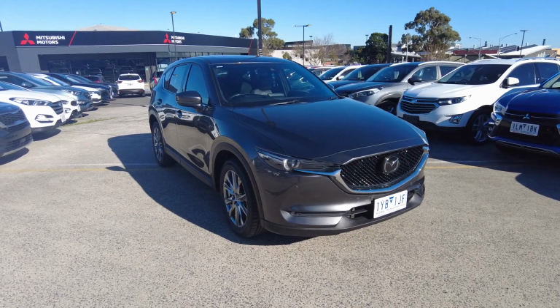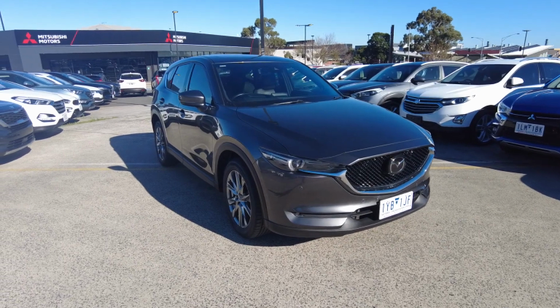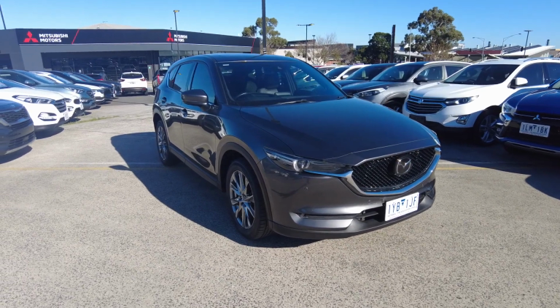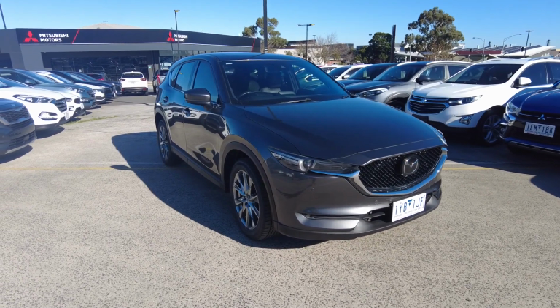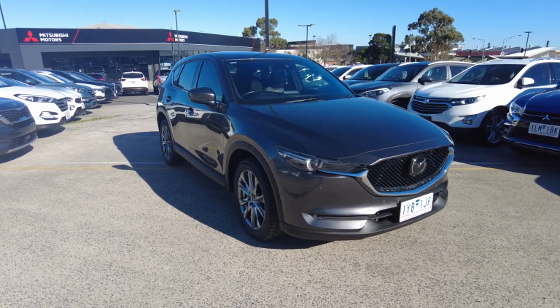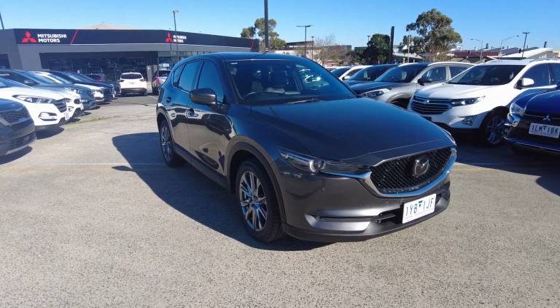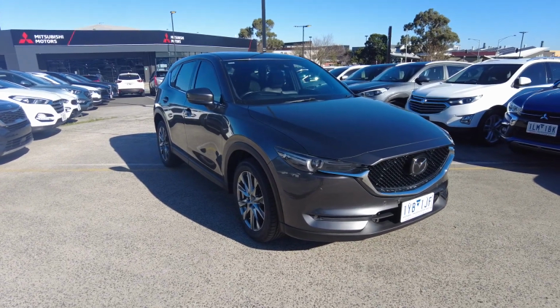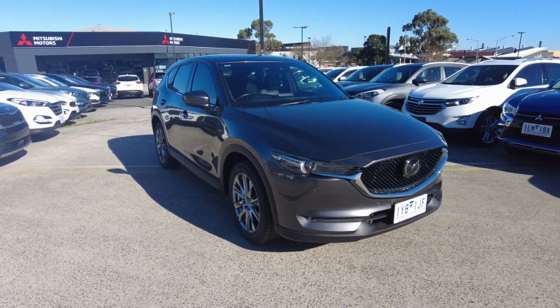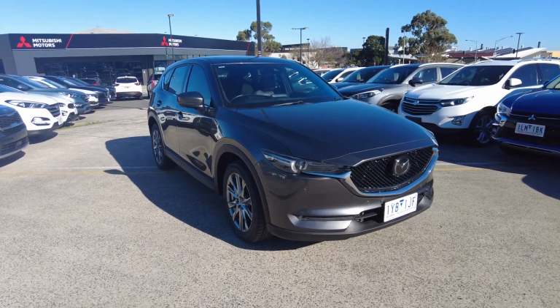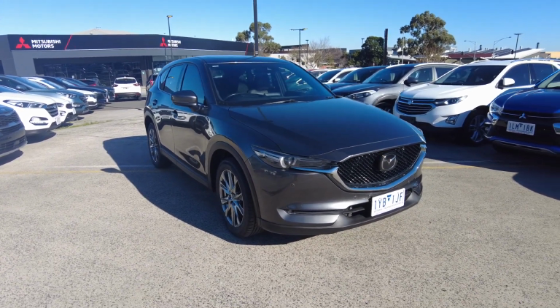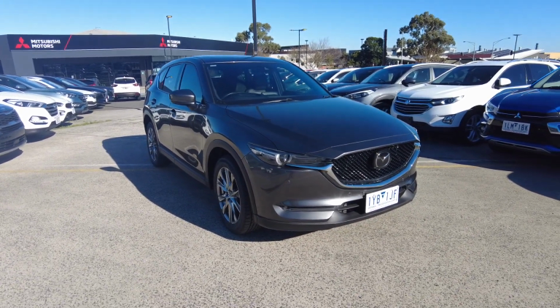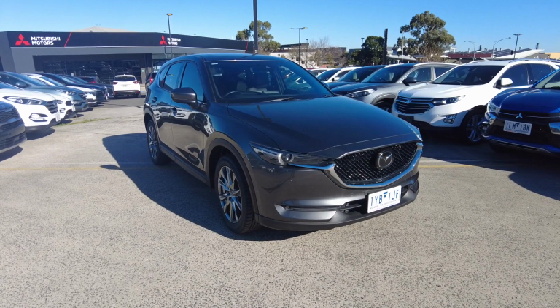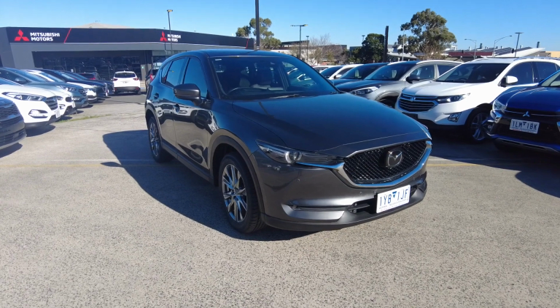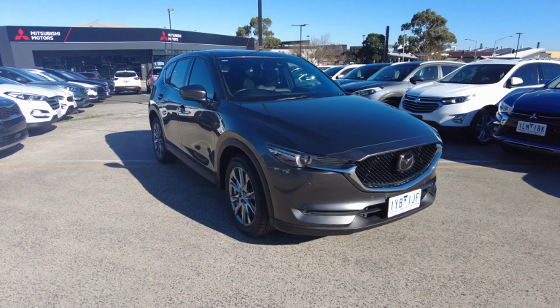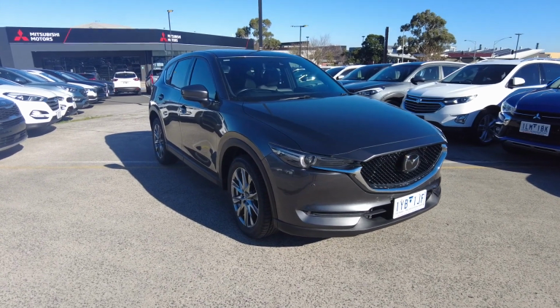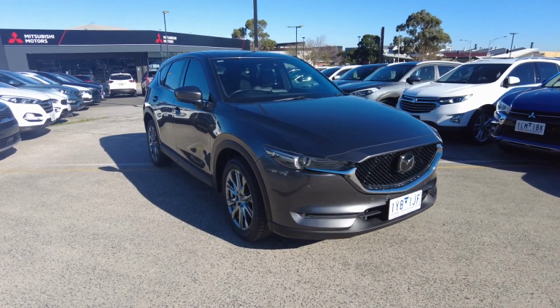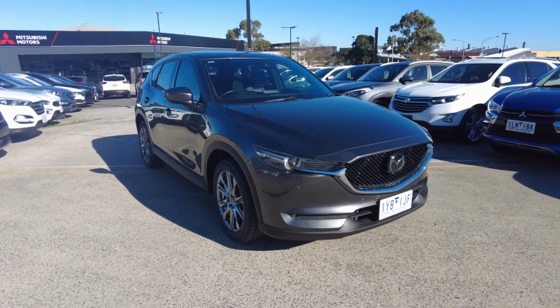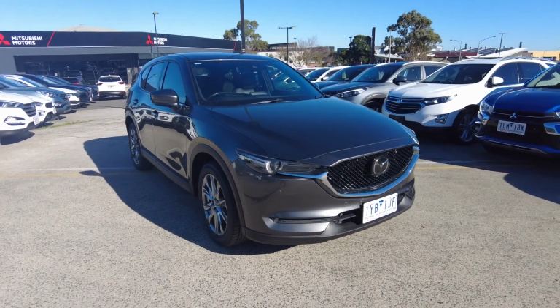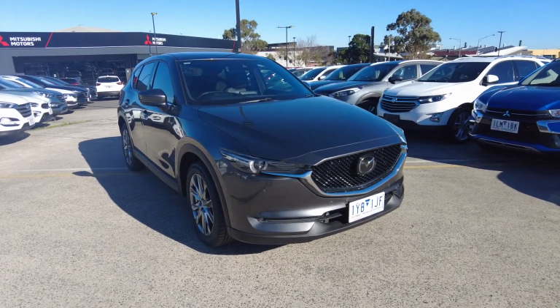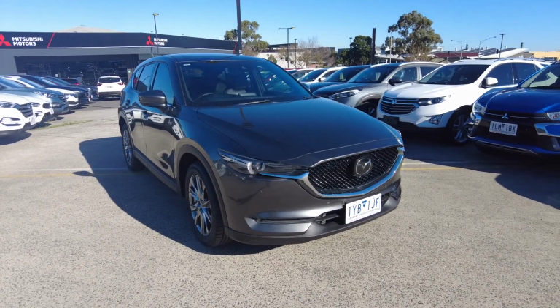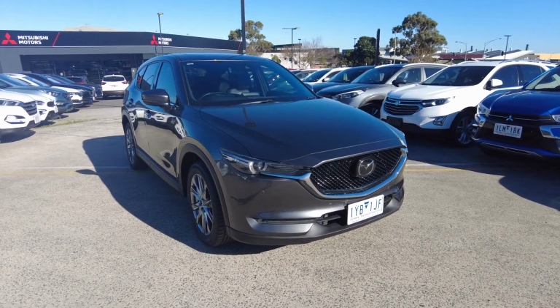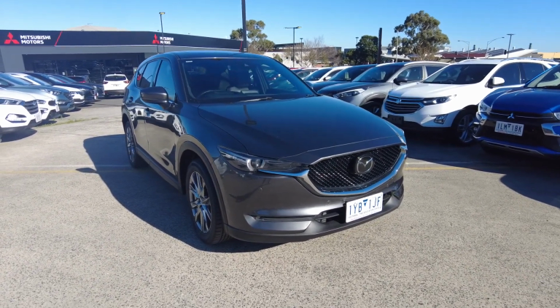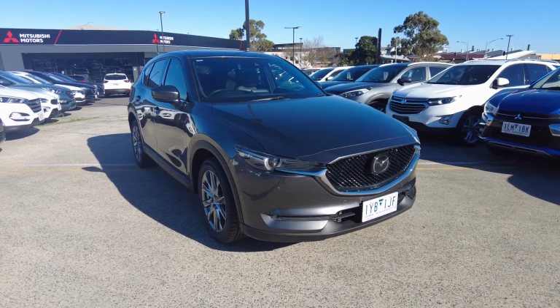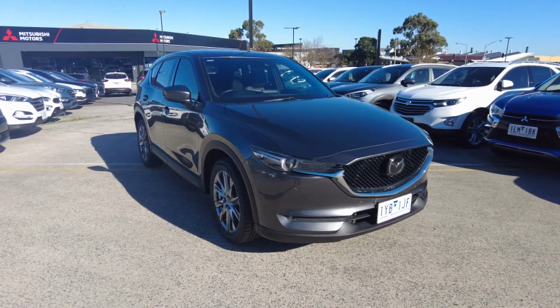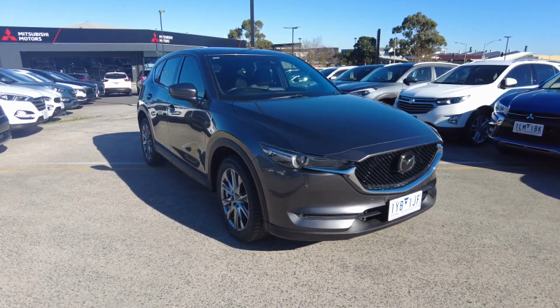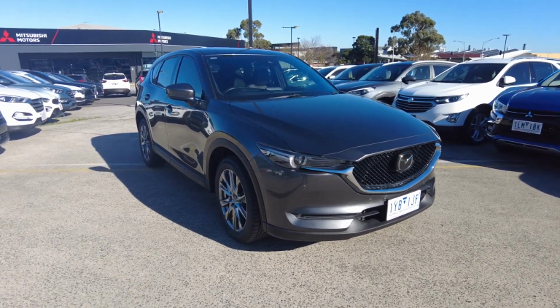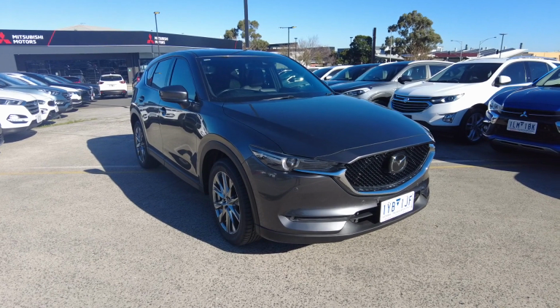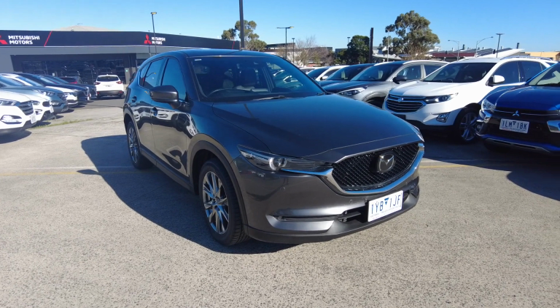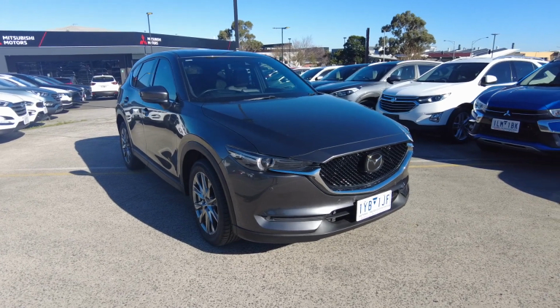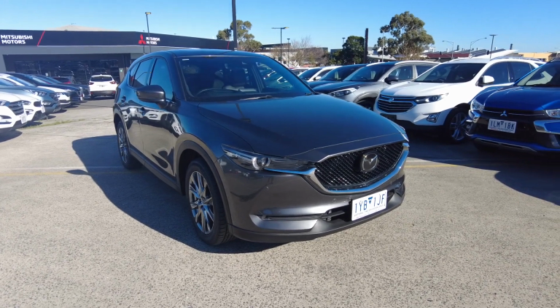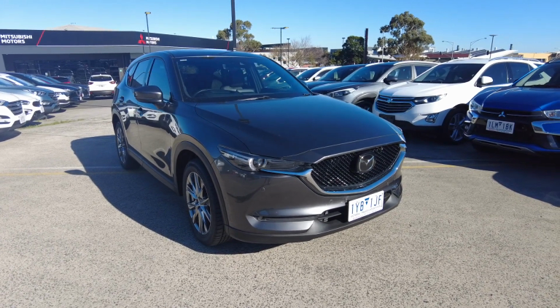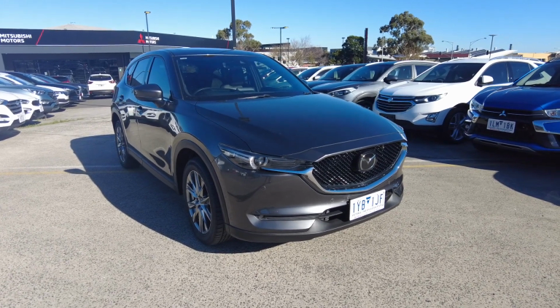Hey guys, Tommy here from Berrikan Tsubishi. Thanks for joining. Today we're taking a look at a 2018 Mazda CX-5 Akira. So it is your top of the range — this is the all-wheel drive version.